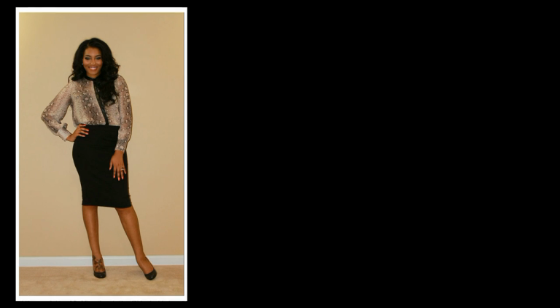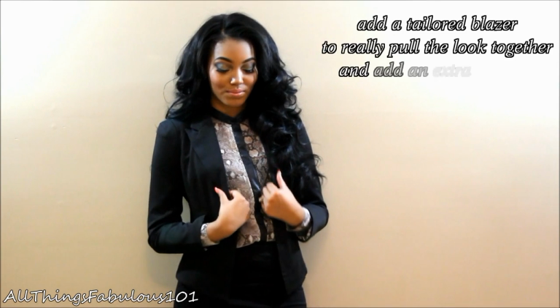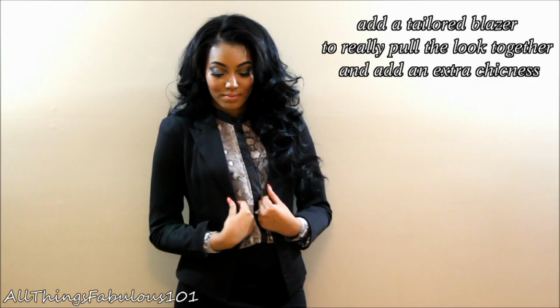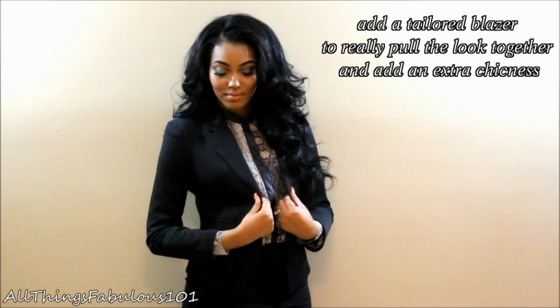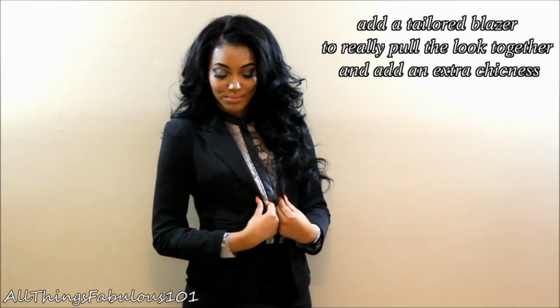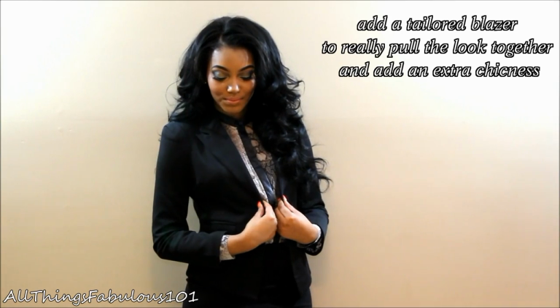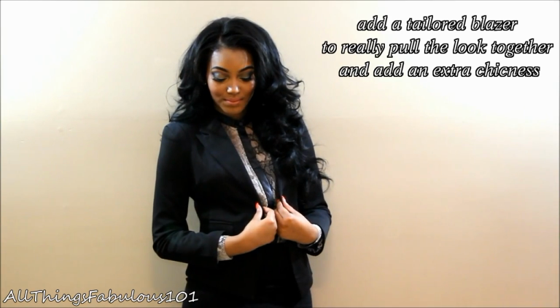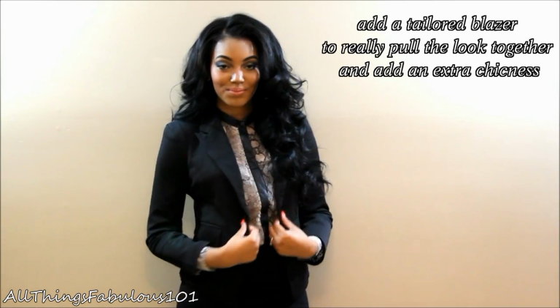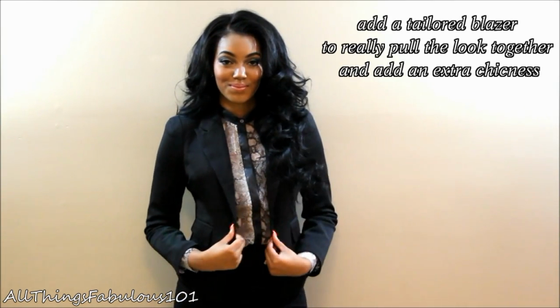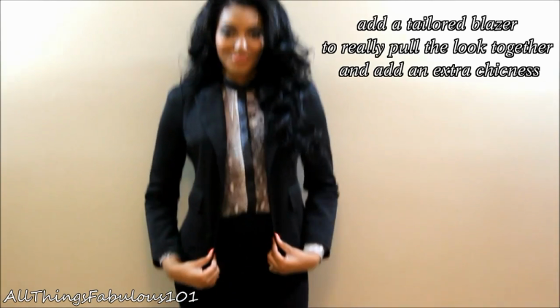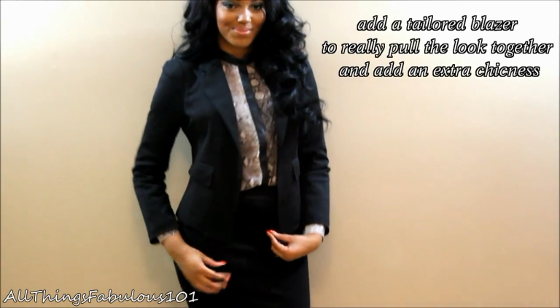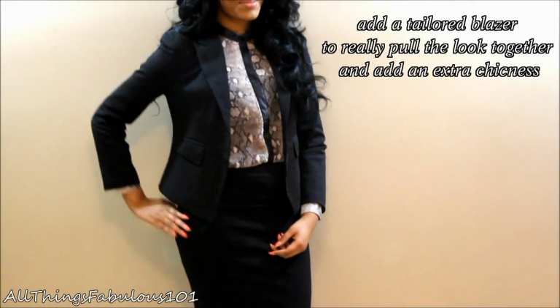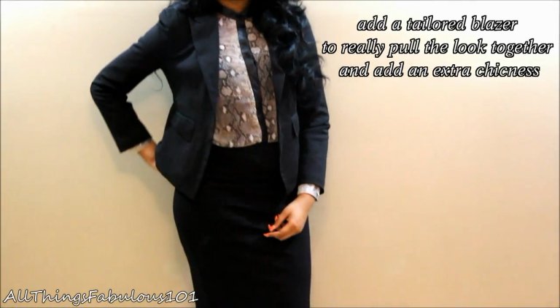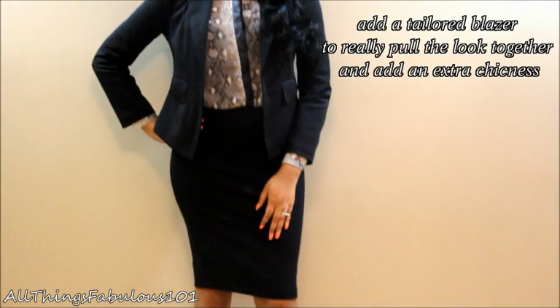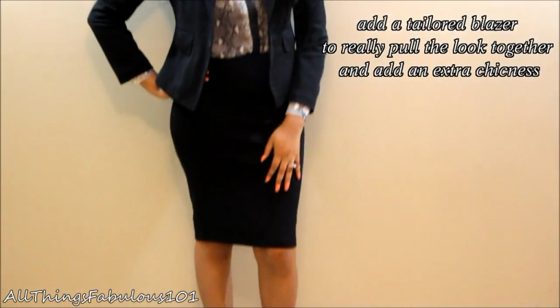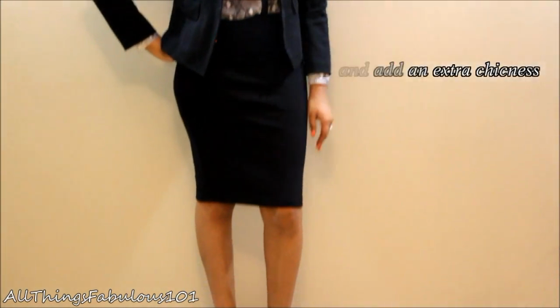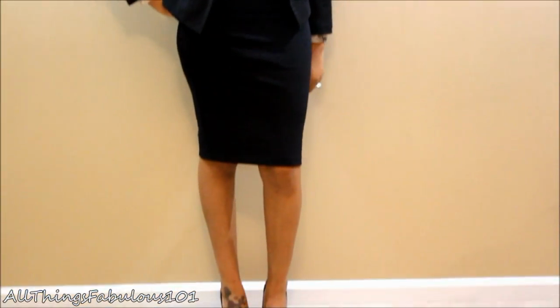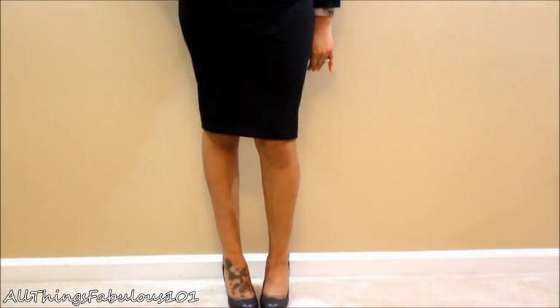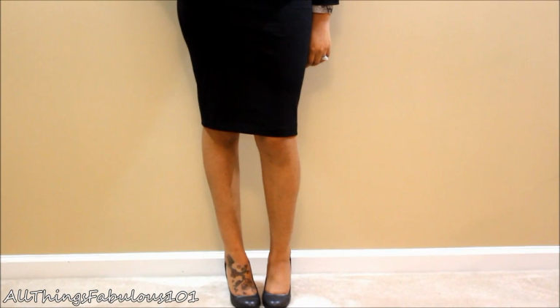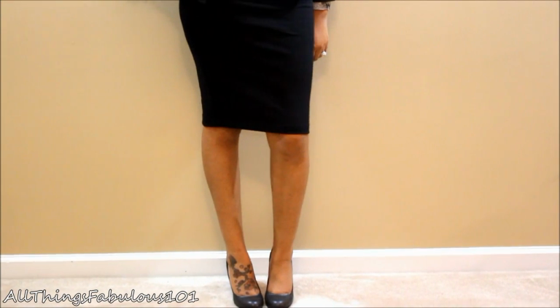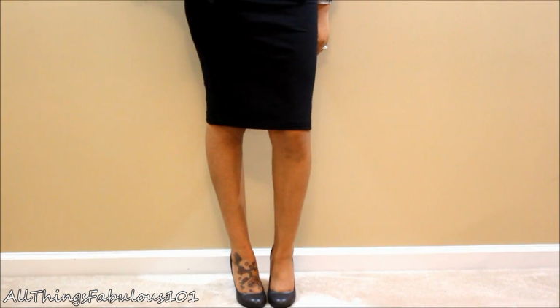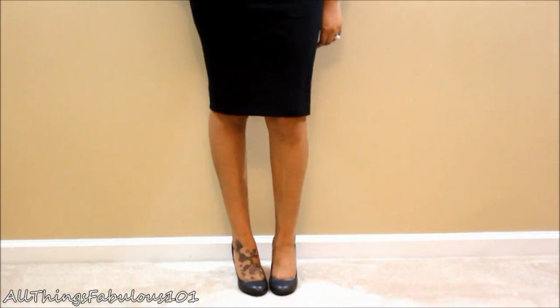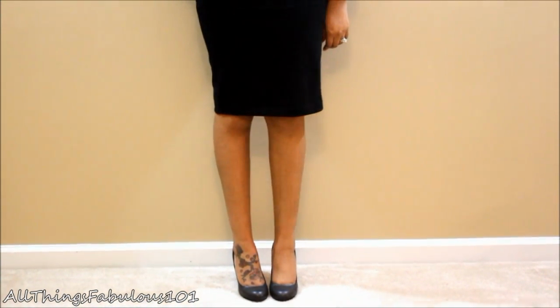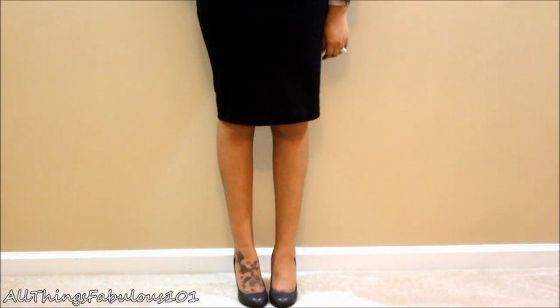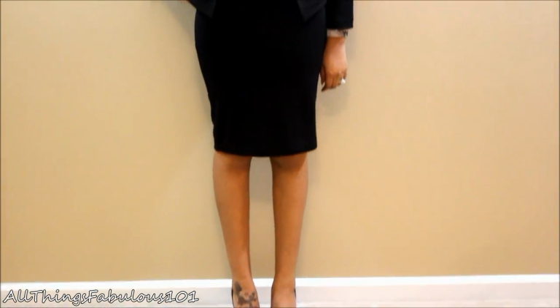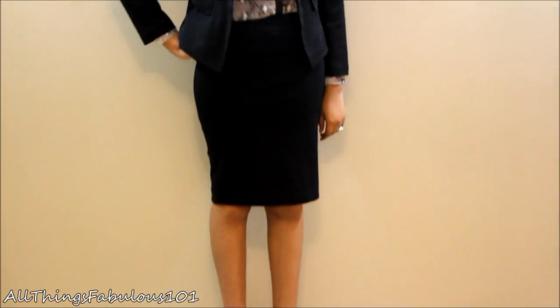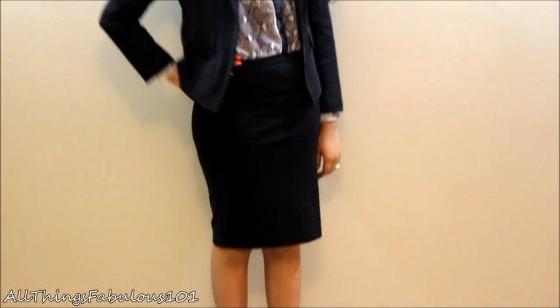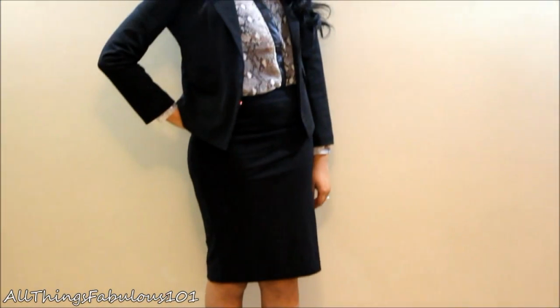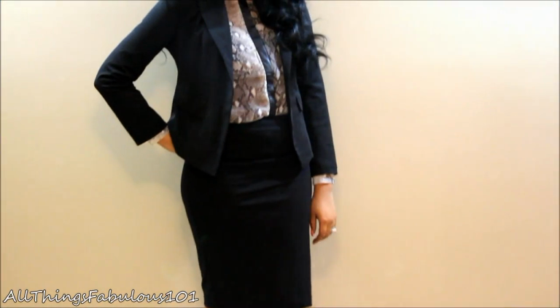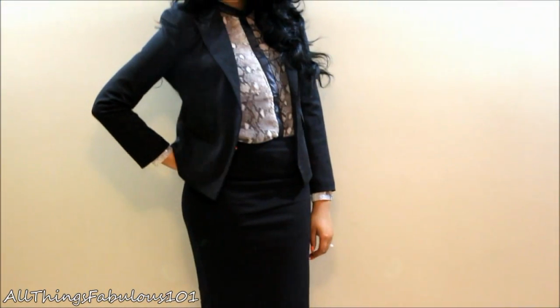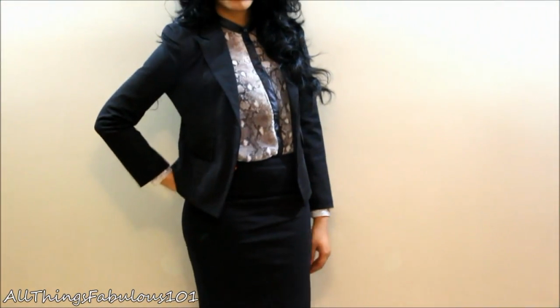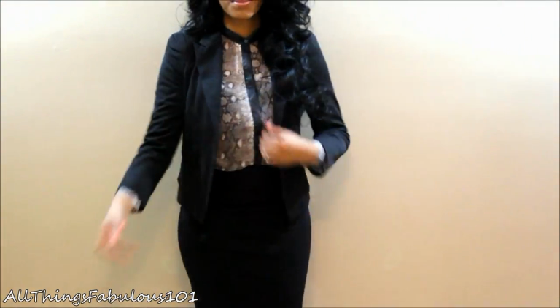Just to show you another way to wear this look to the office, I added a nice tailored blazer. Adding a blazer is going to instantly pull the look together and add that extra chicness.